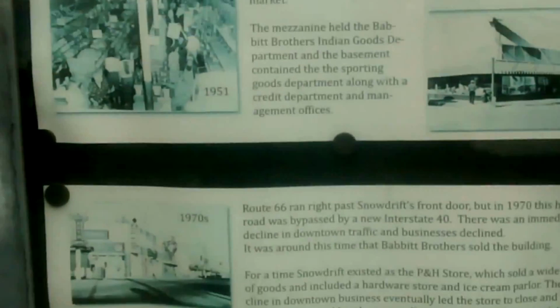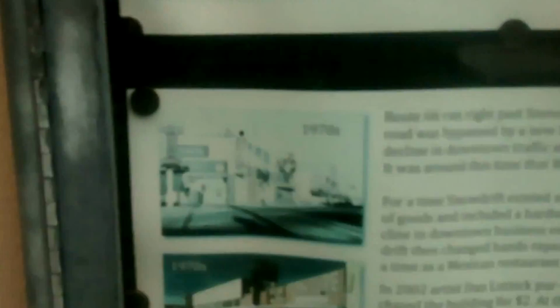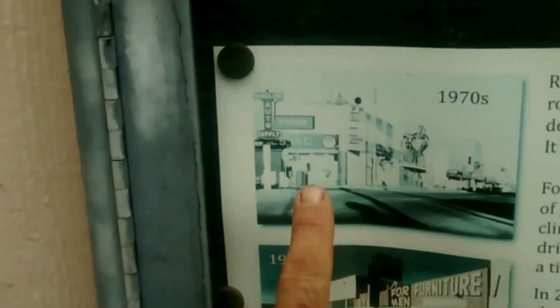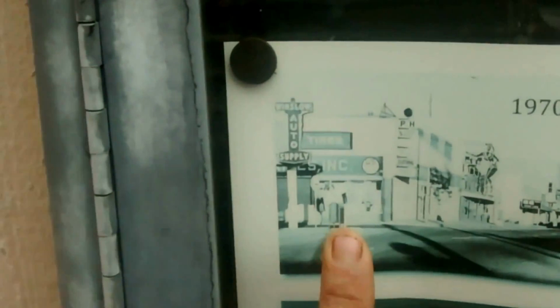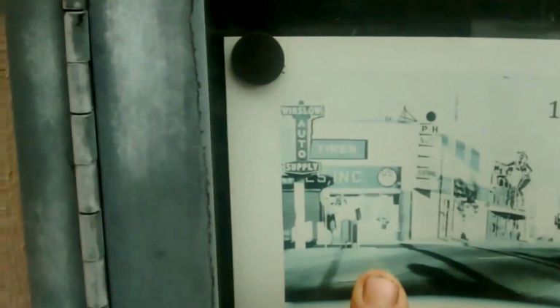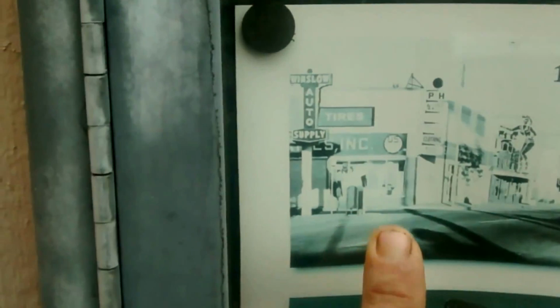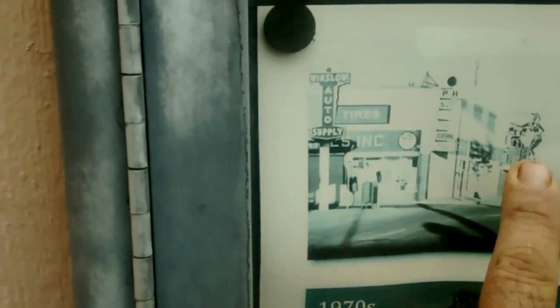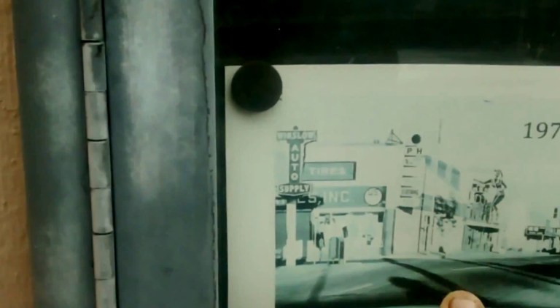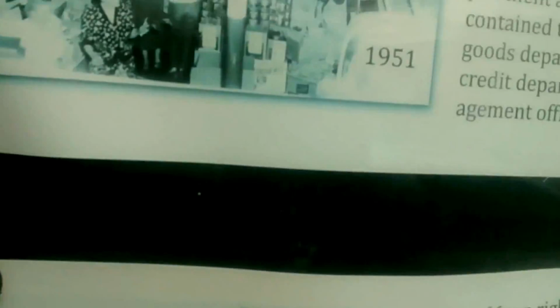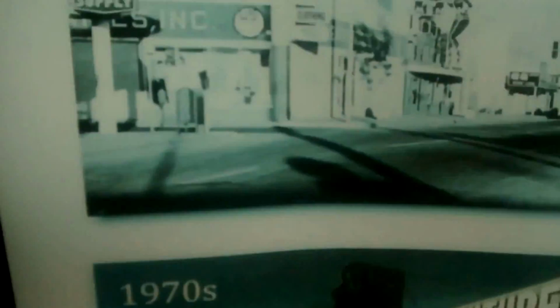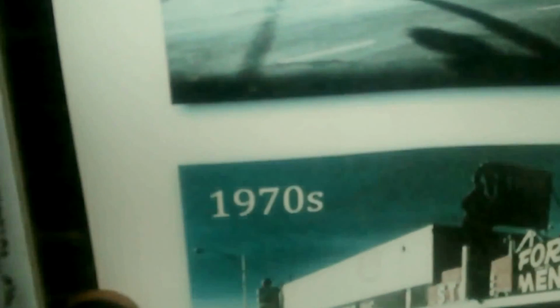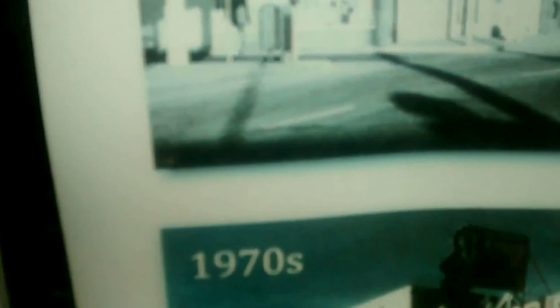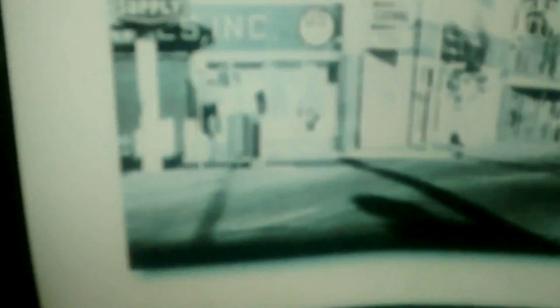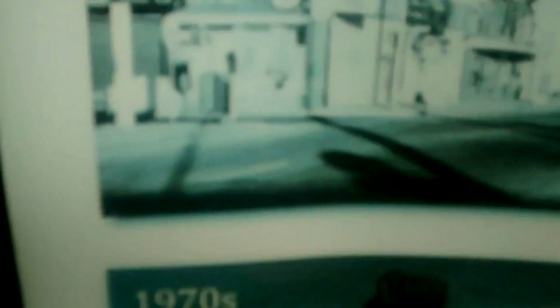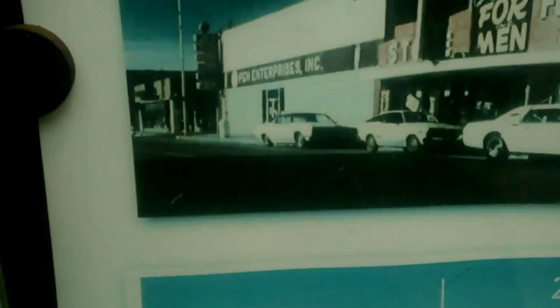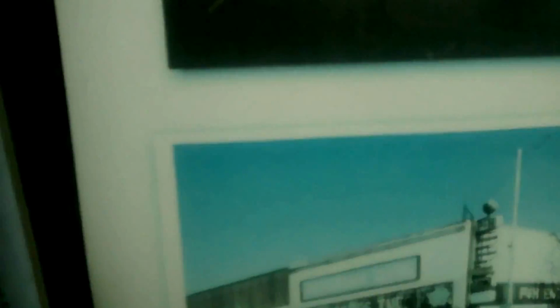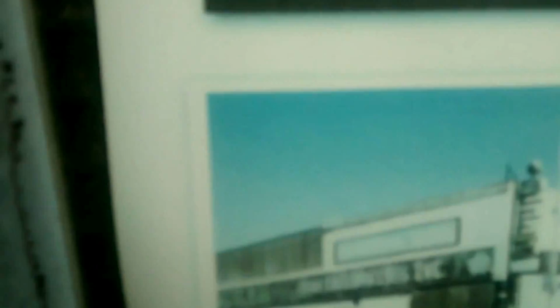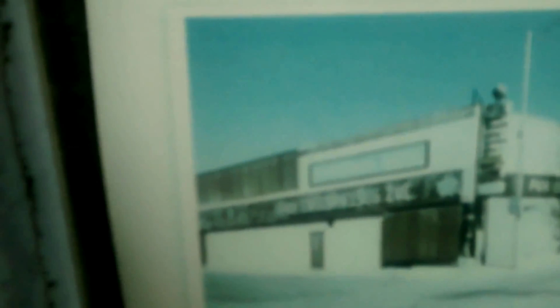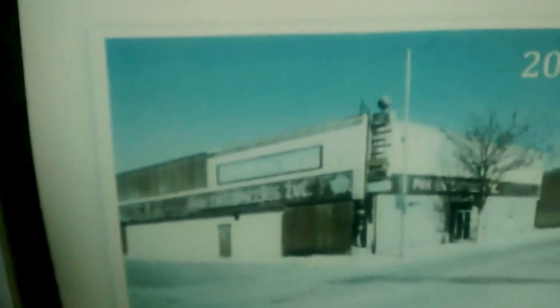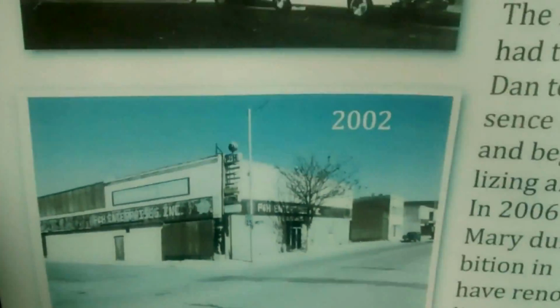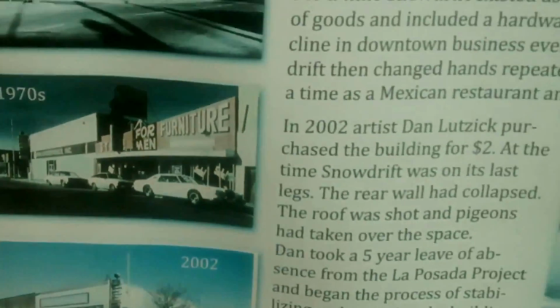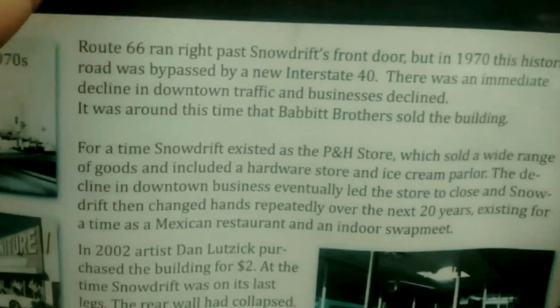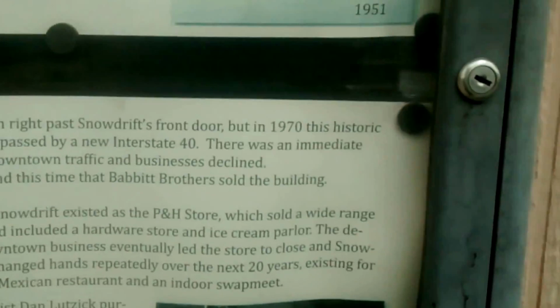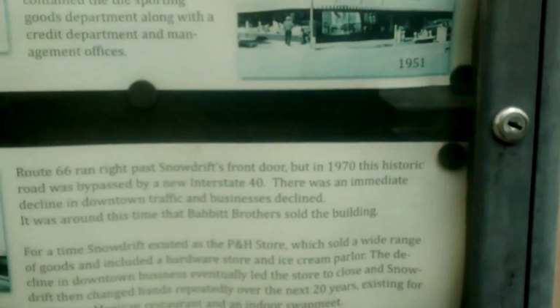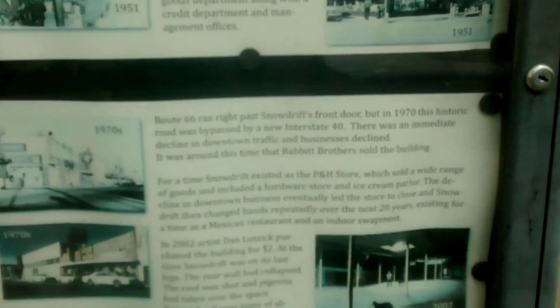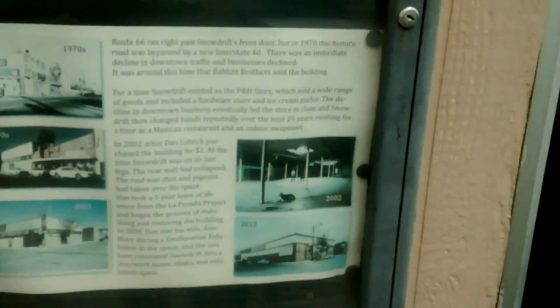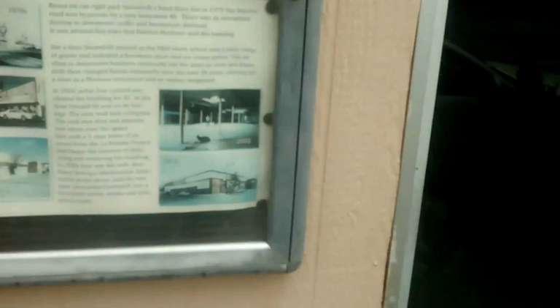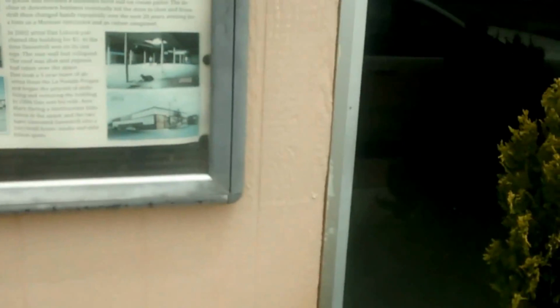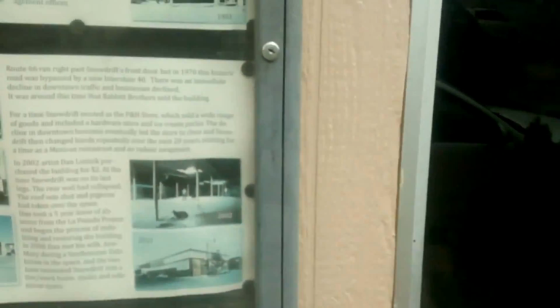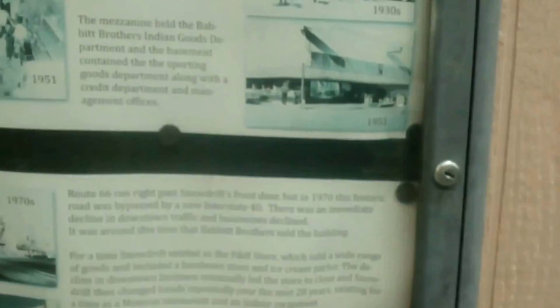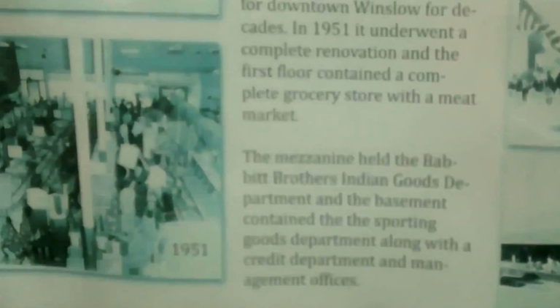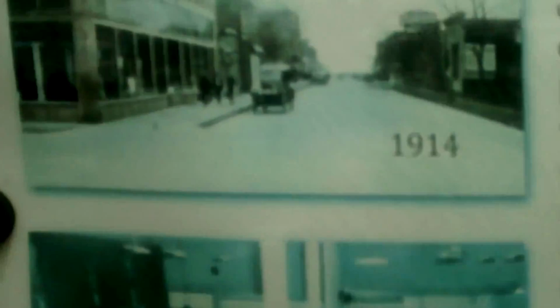I remember it looking like this back in the 70s. That's what it looked like — this building right here. They updated it, they did it all, and now this is what it looked like originally, right here.